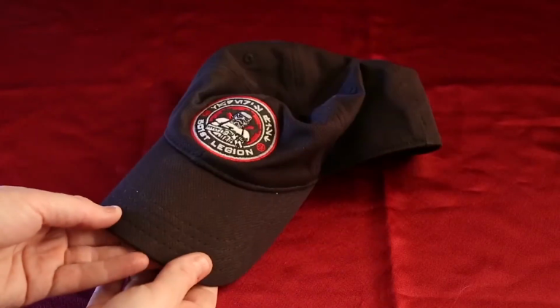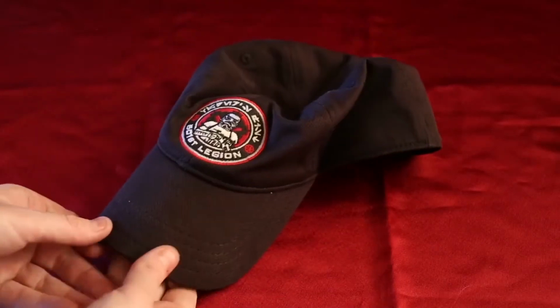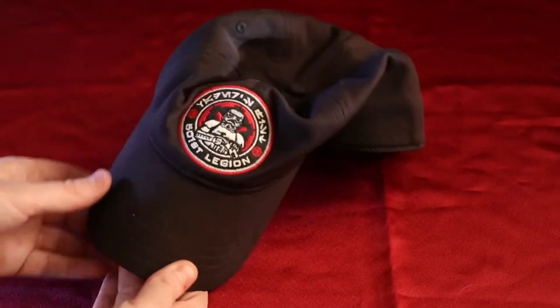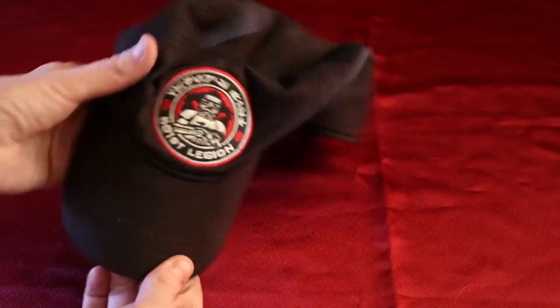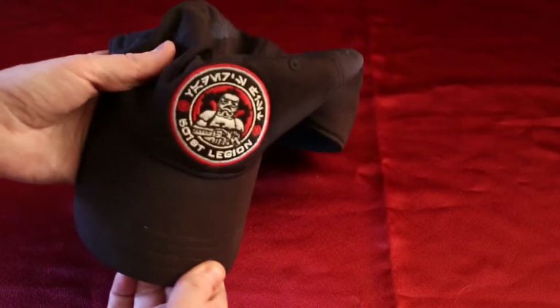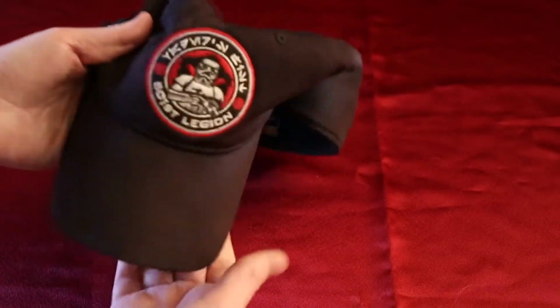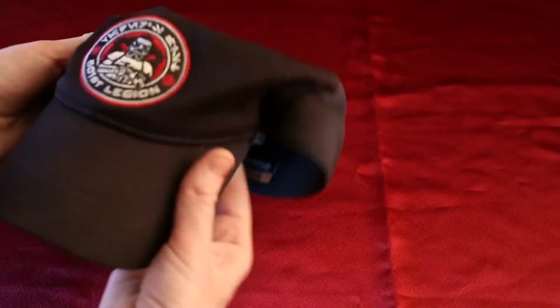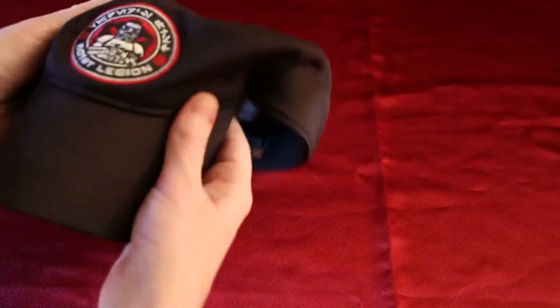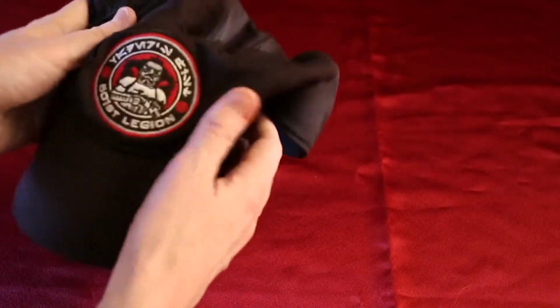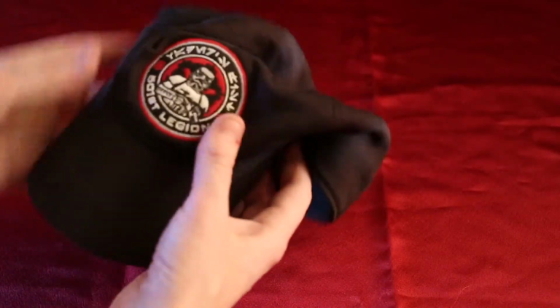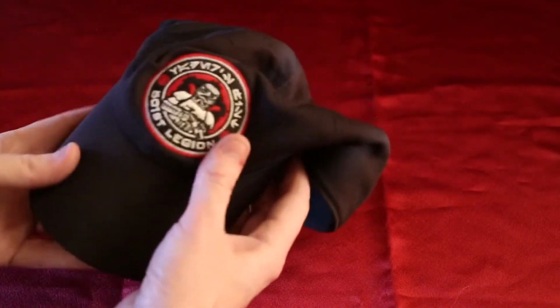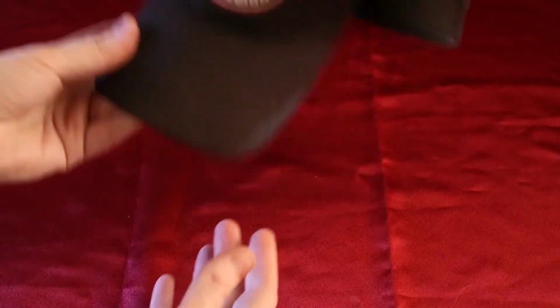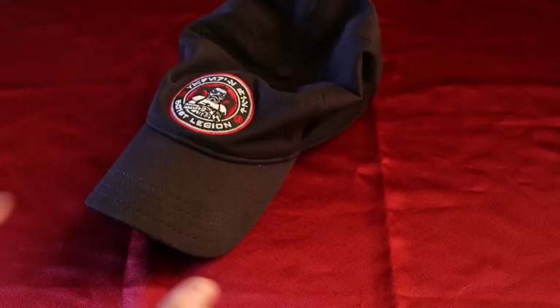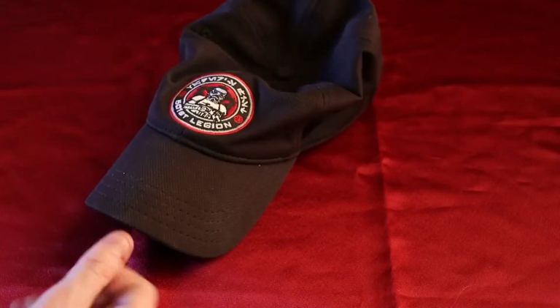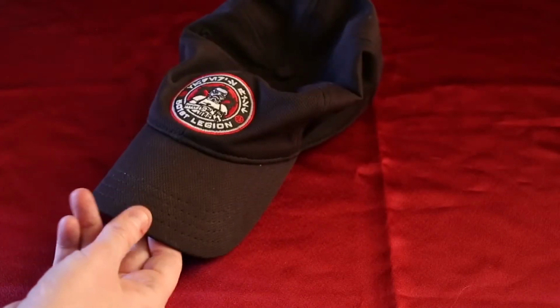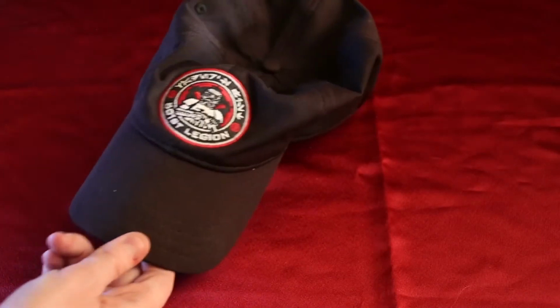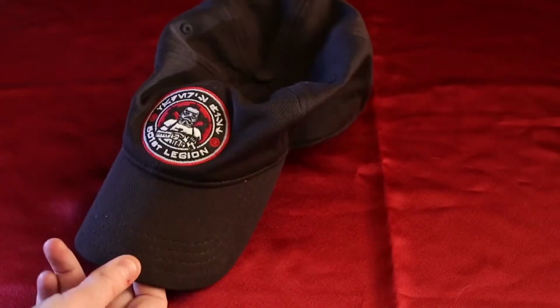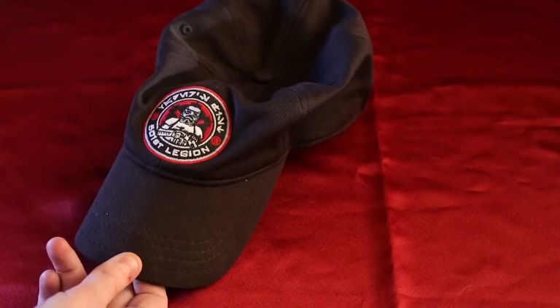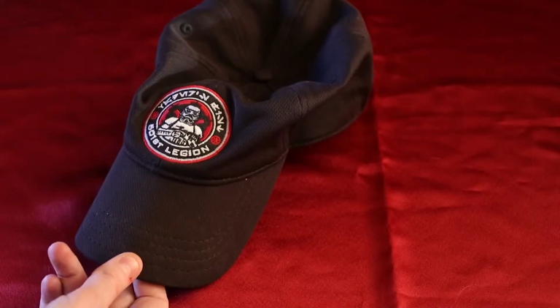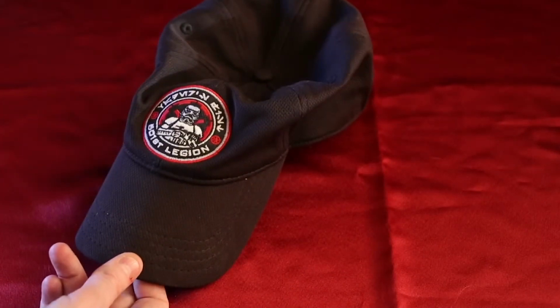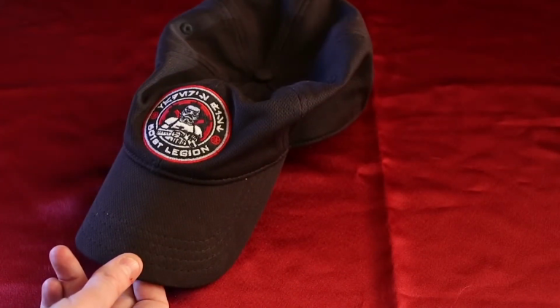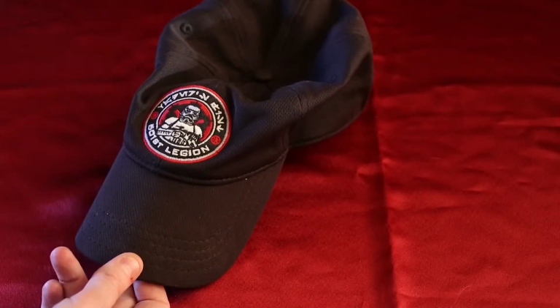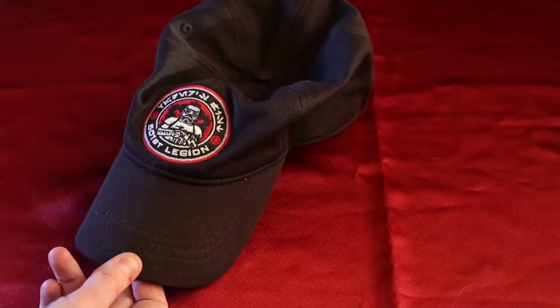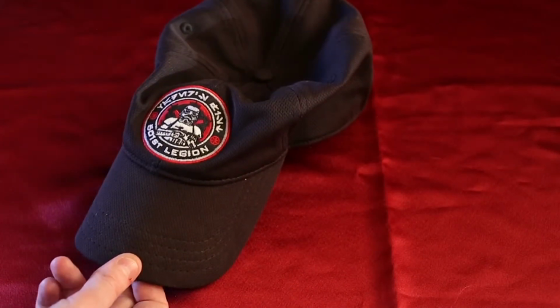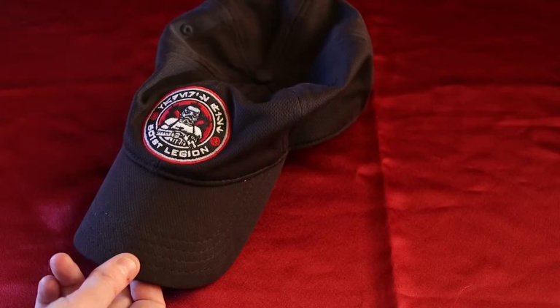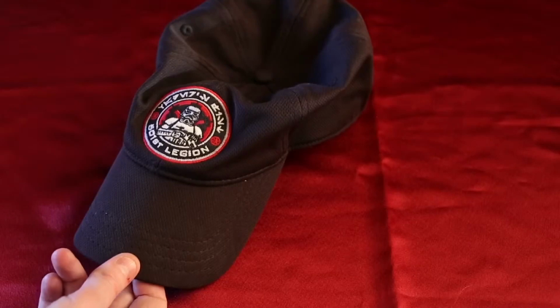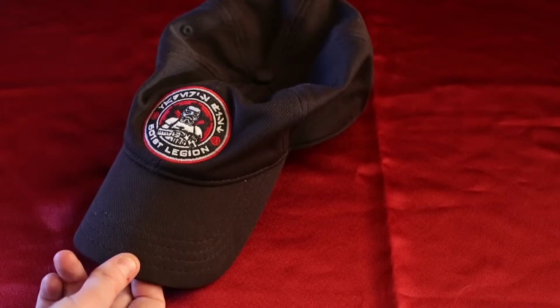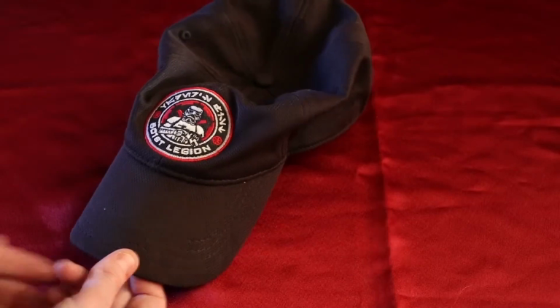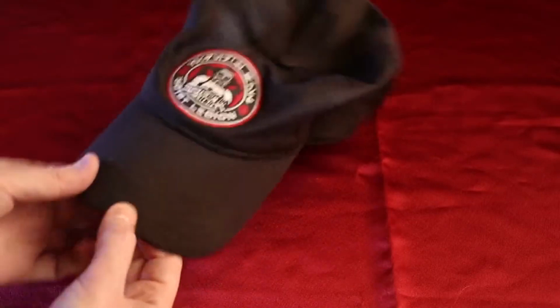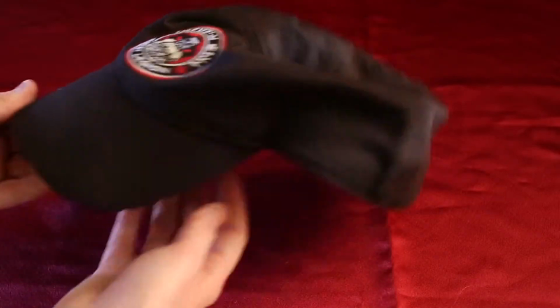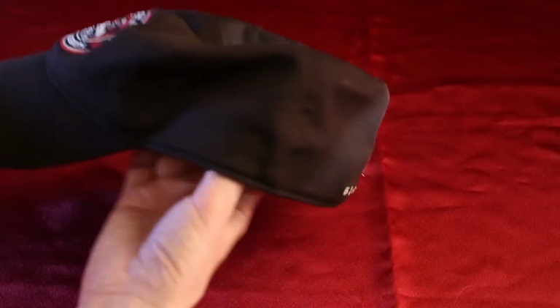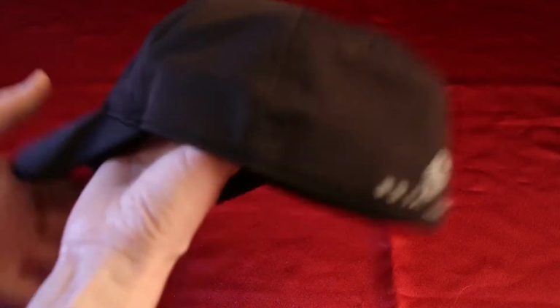What is the 501st Legion you might ask? Well, we're the world's largest costuming group of Star Wars costumes. Primarily thought of as the bad guys — I tend to think of them as the good guys, because we're just trying to restore peace to the galaxy.